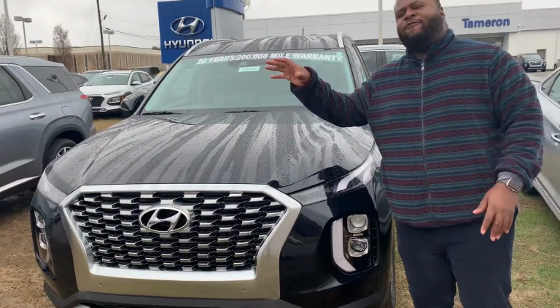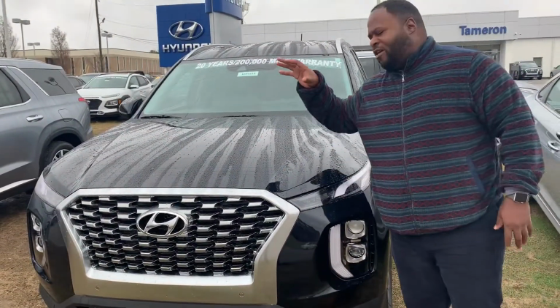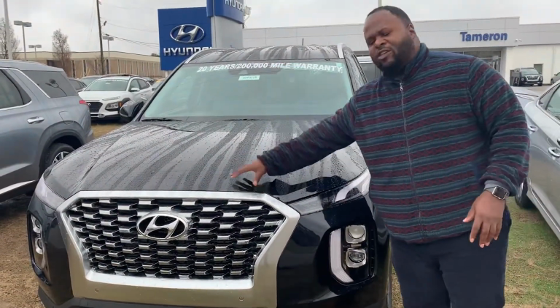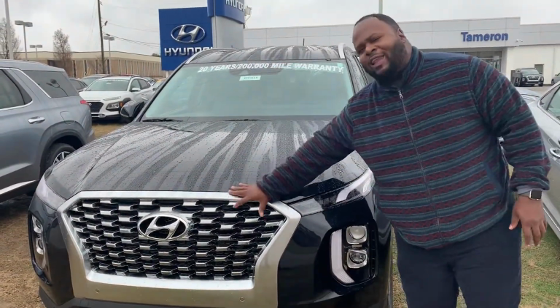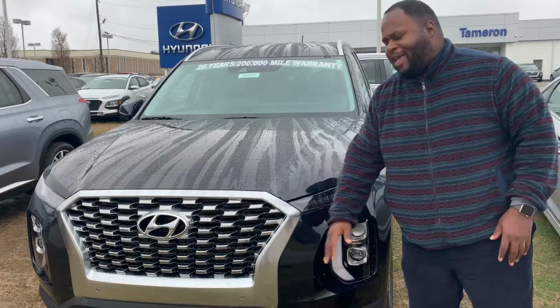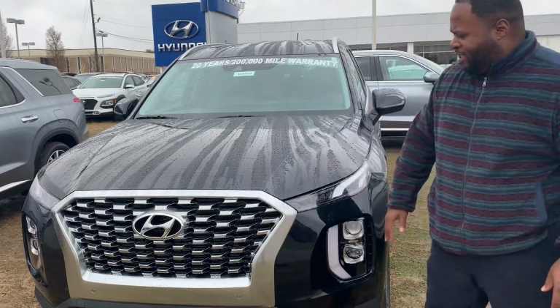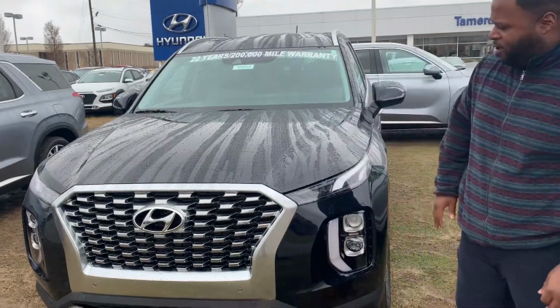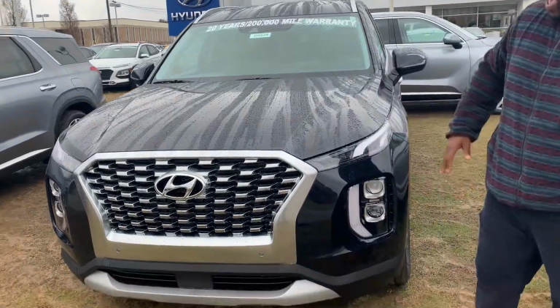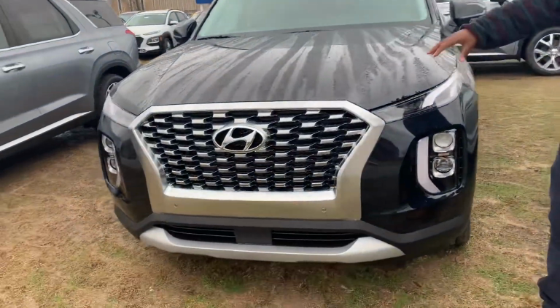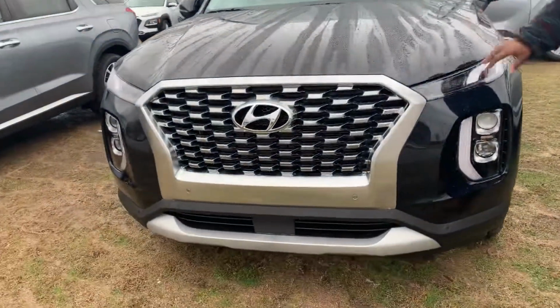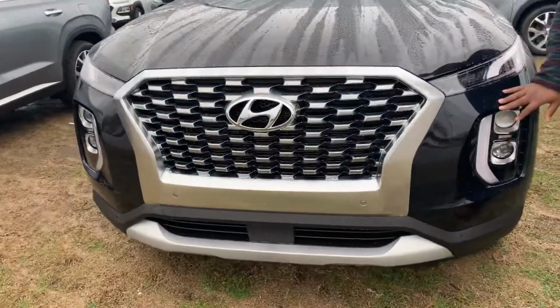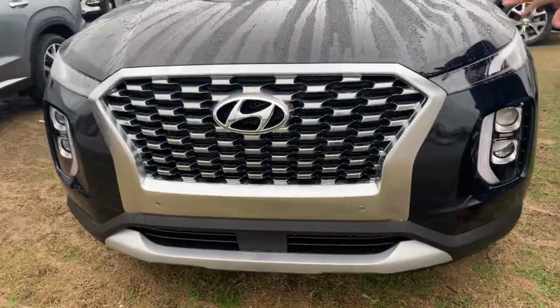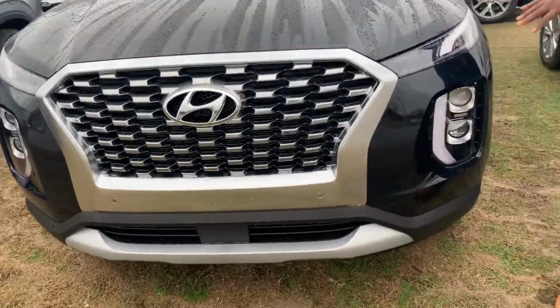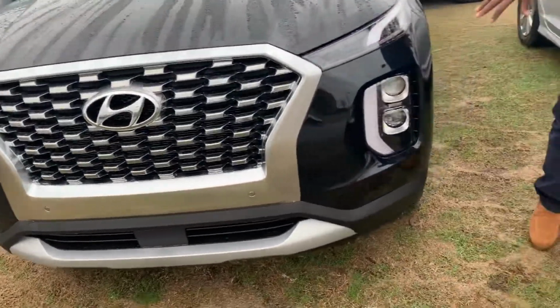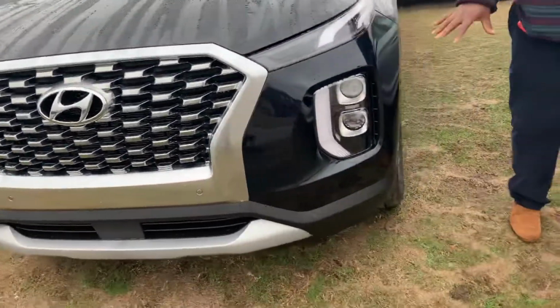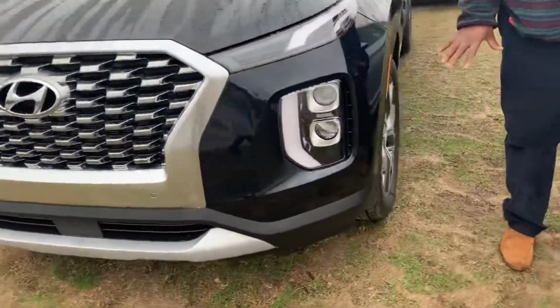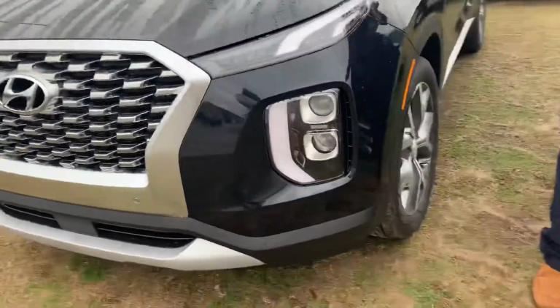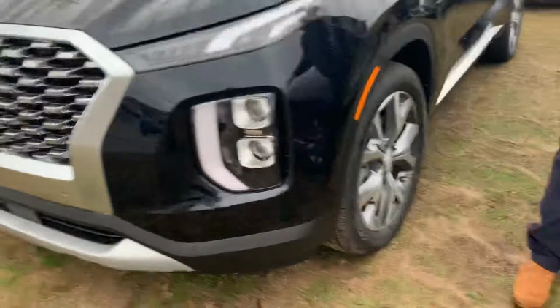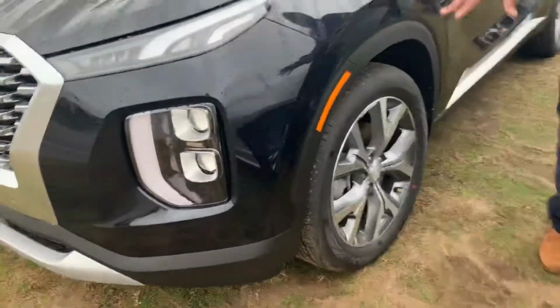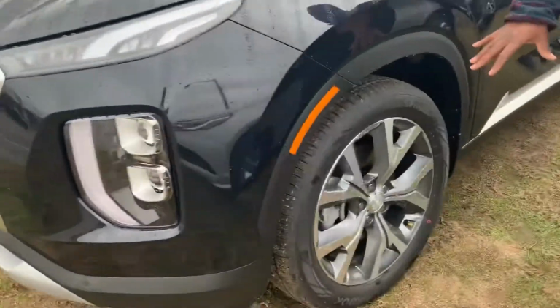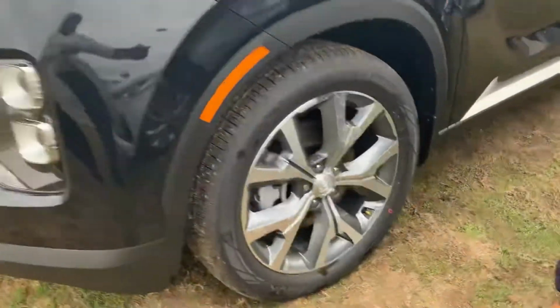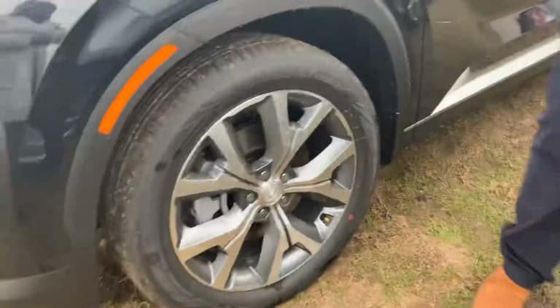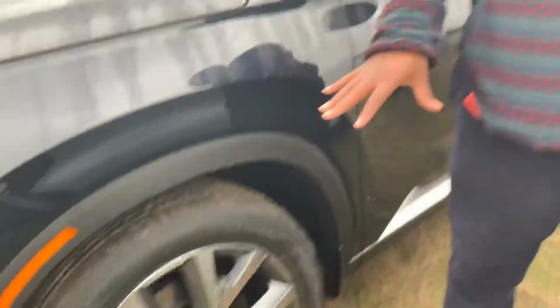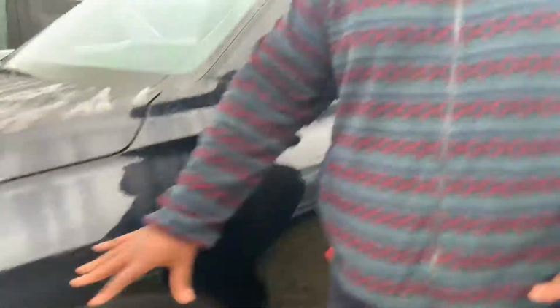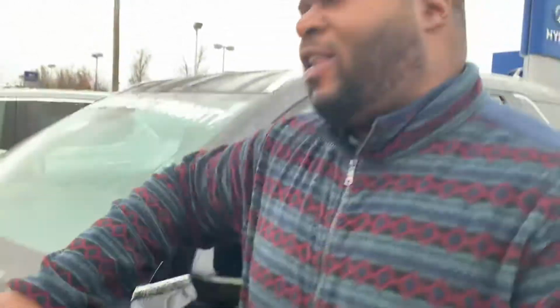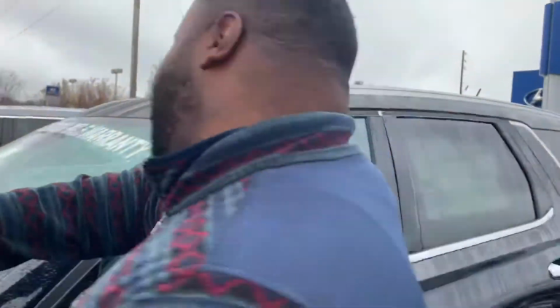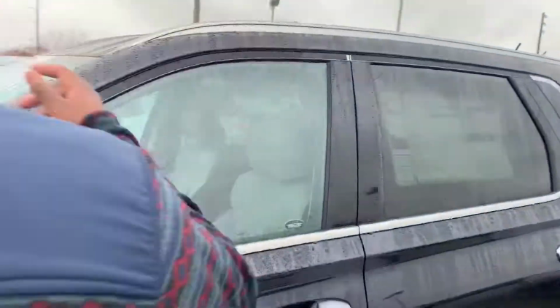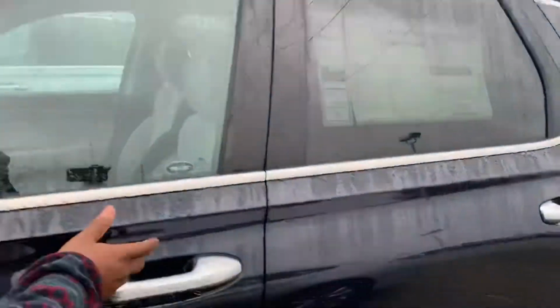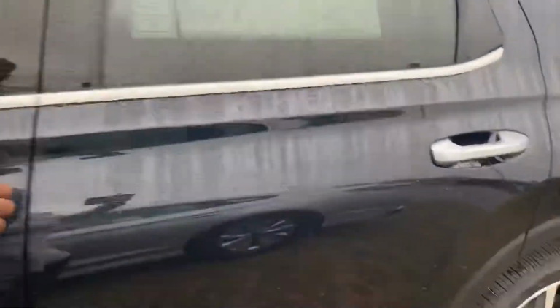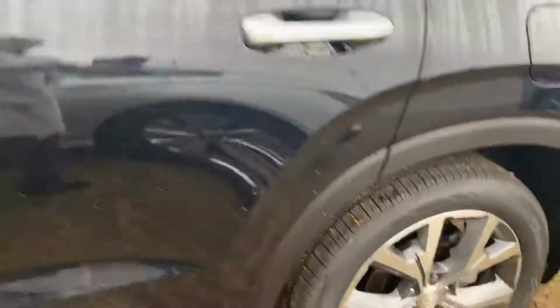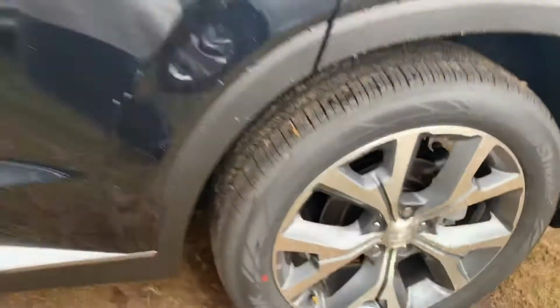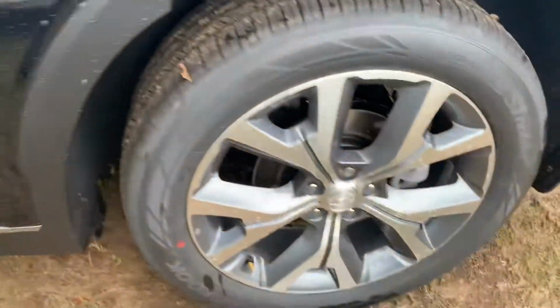It's going to feature our signature Hyundai Cascade grille, LED daytime running lights, LED headlights, and fog lights. It also comes with premium 20-inch alloy wheels, and tons of our latest safety features like blind spot detection and lane keep assist.